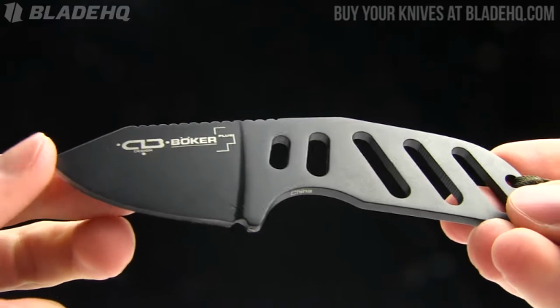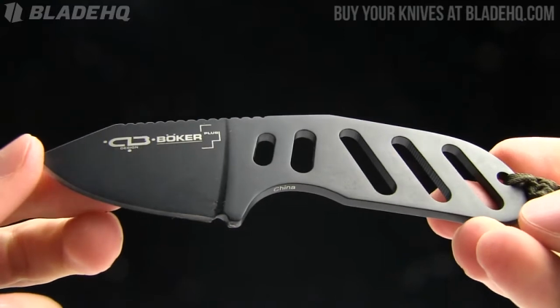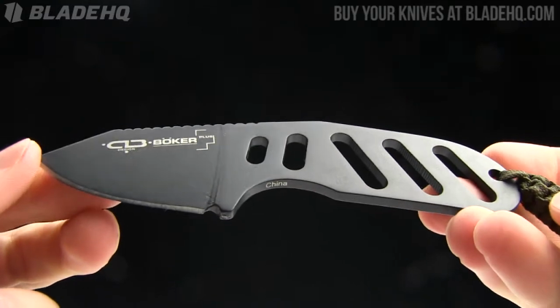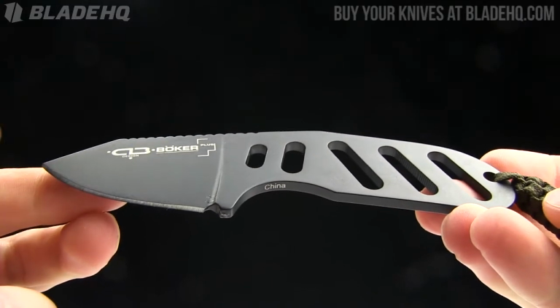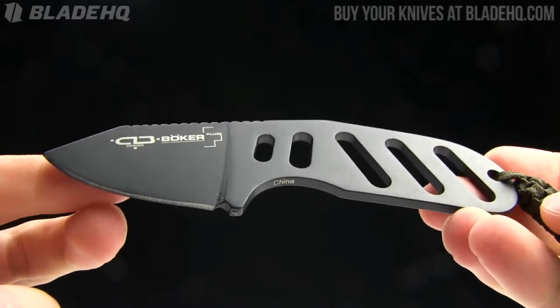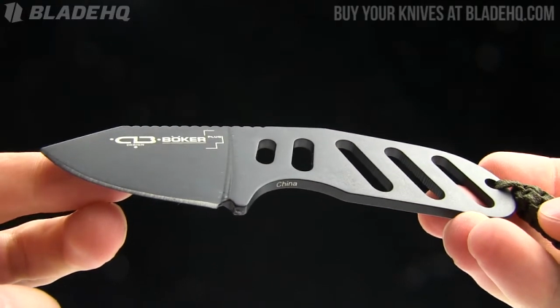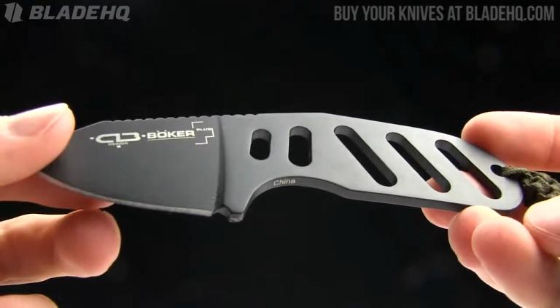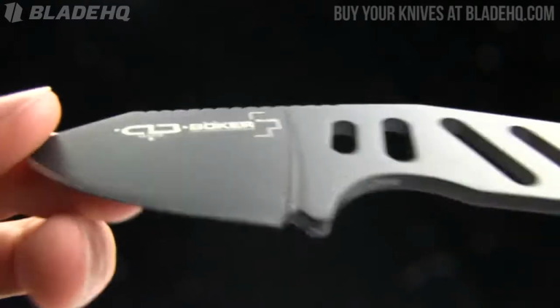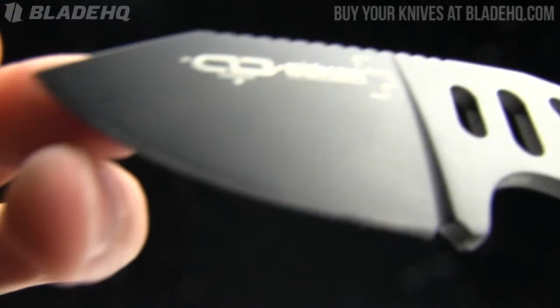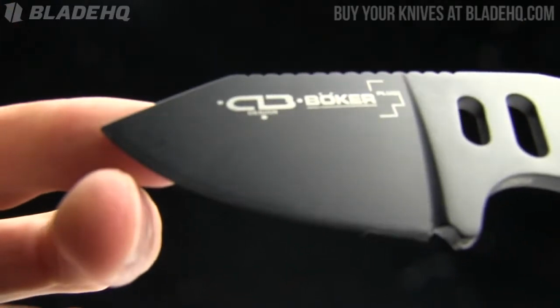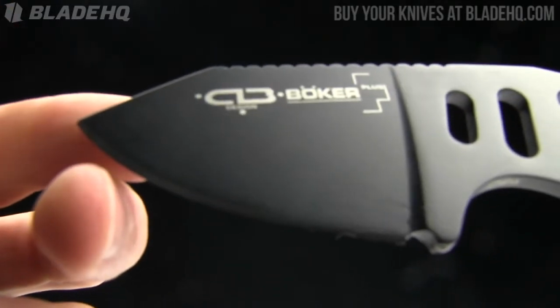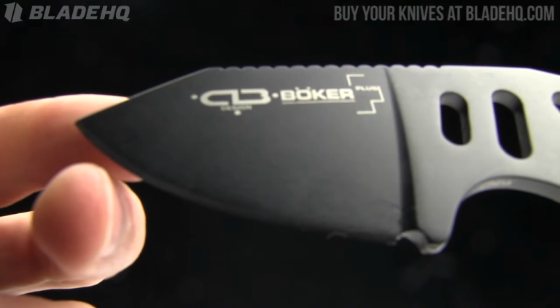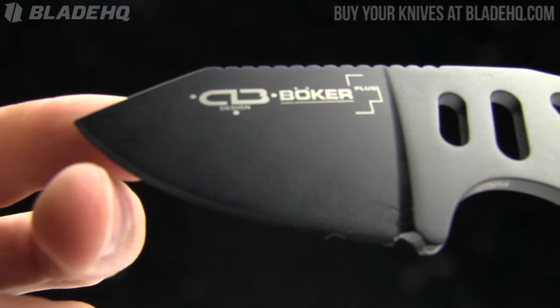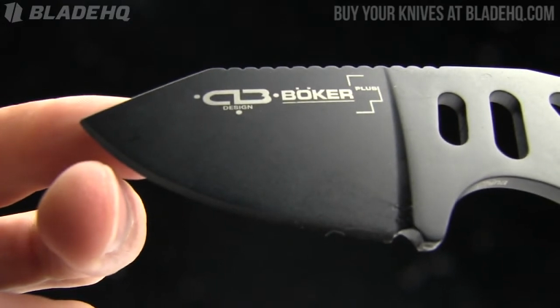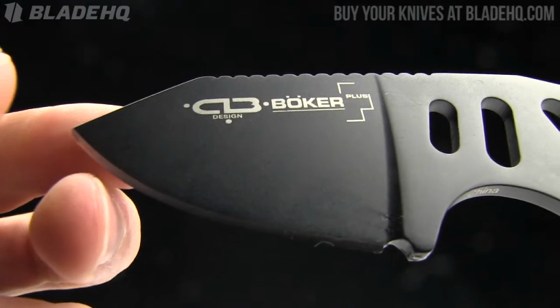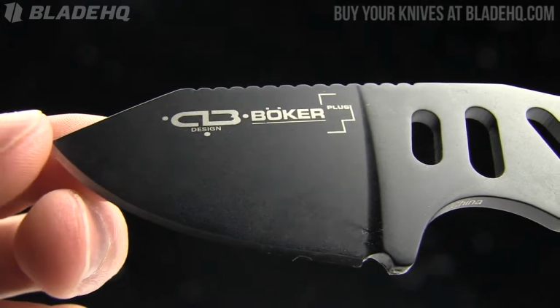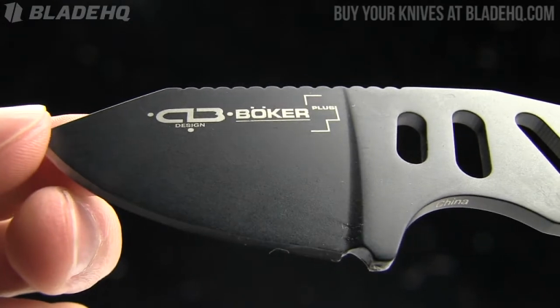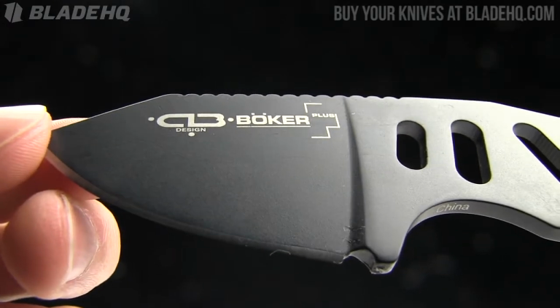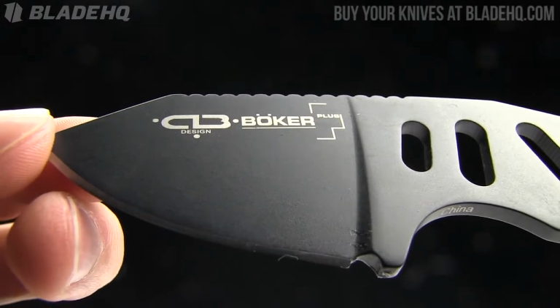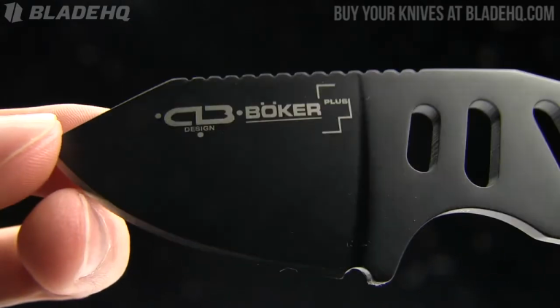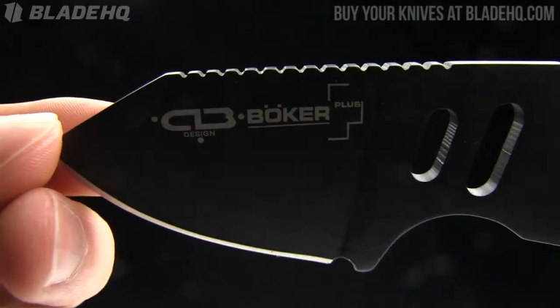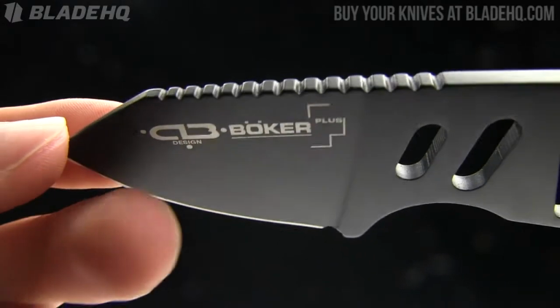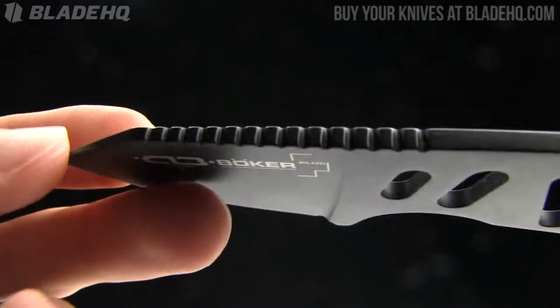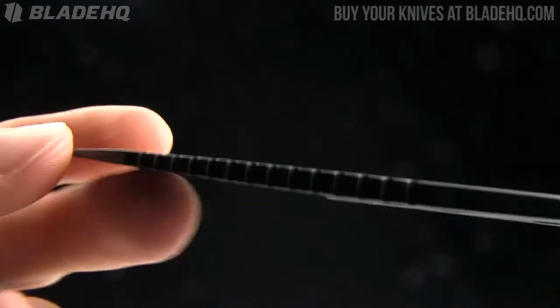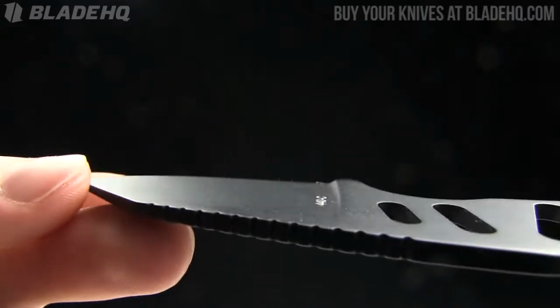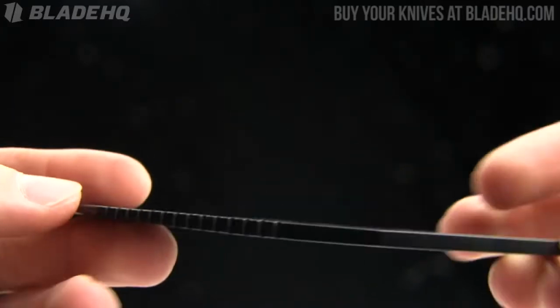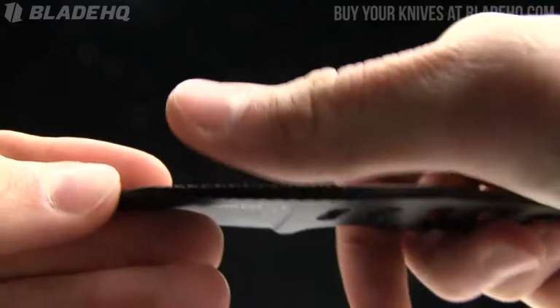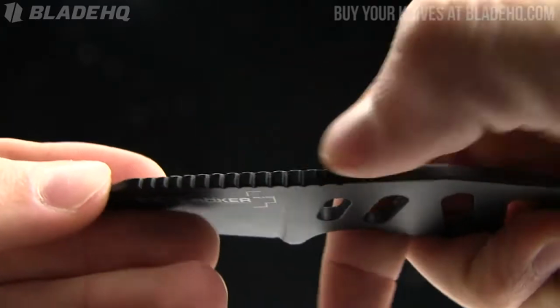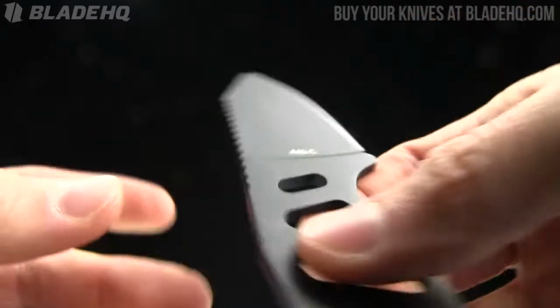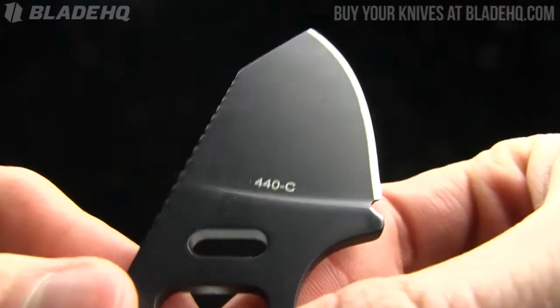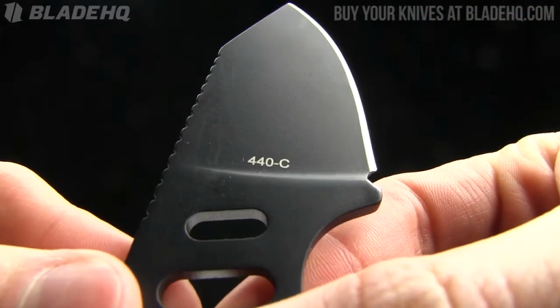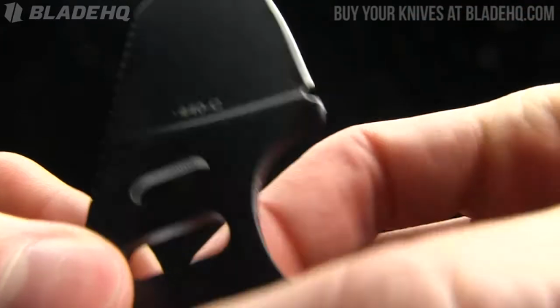The overall length is 5.6 inches. The blade length is 2 inches, made from 440C stainless steel. It's got a nice black coating on it as well, and a little bit of jimping — you can see '440C' right there.